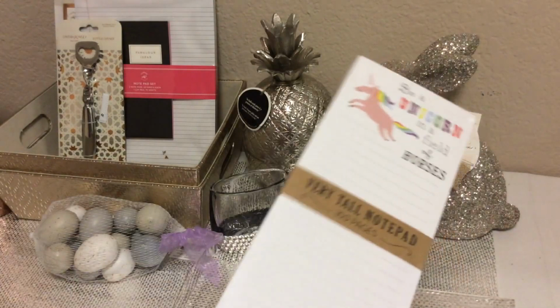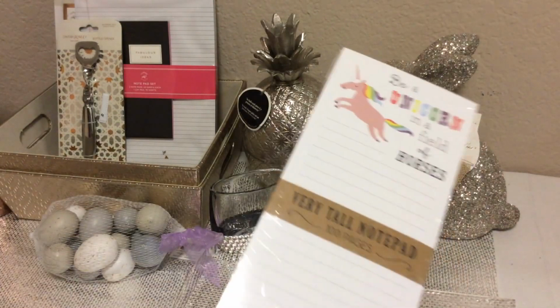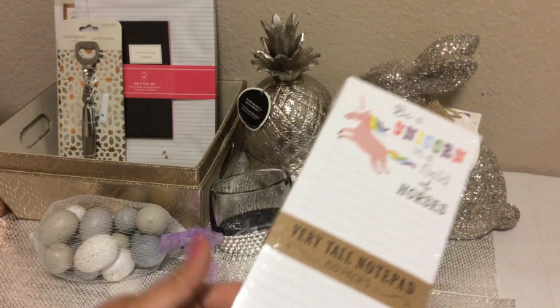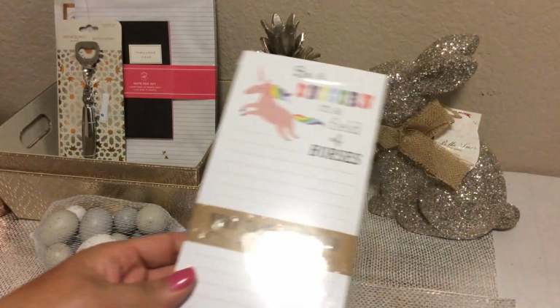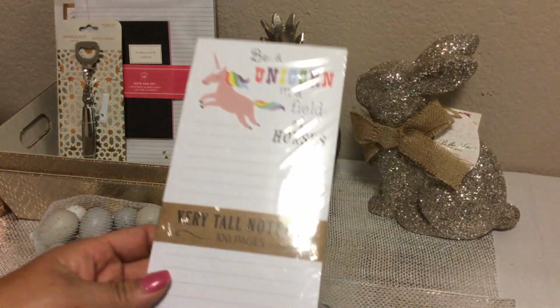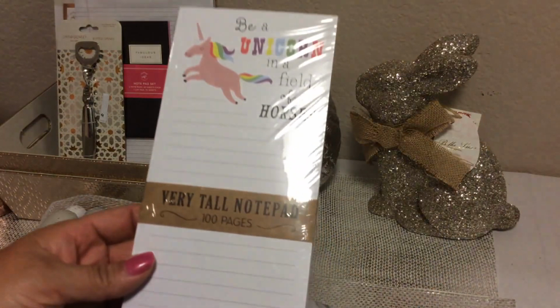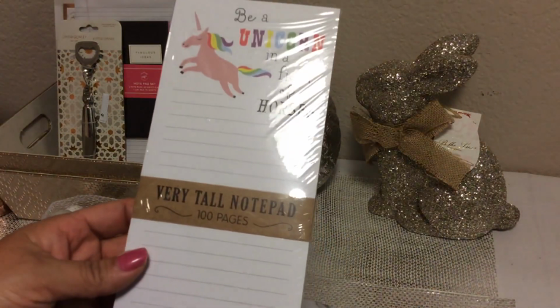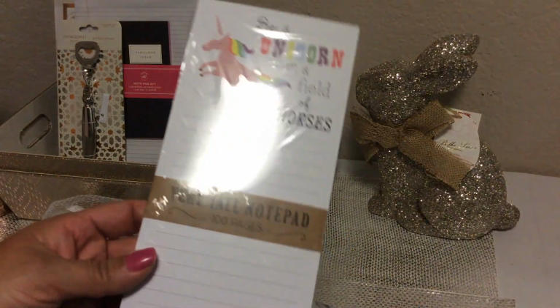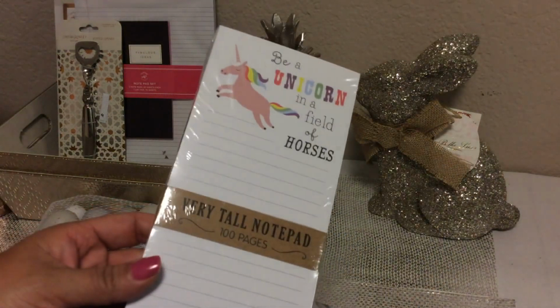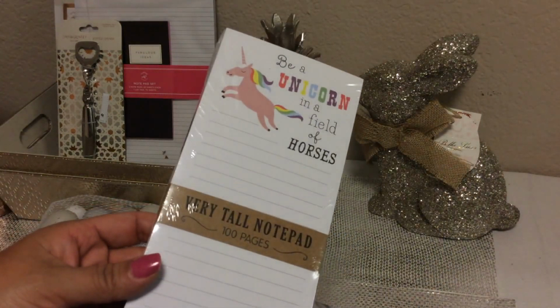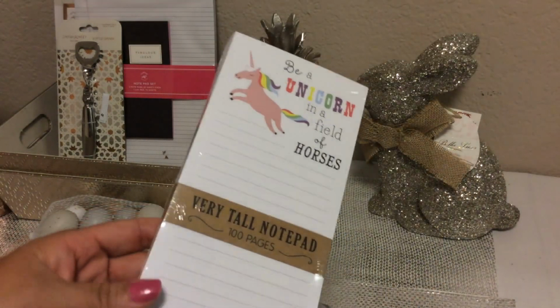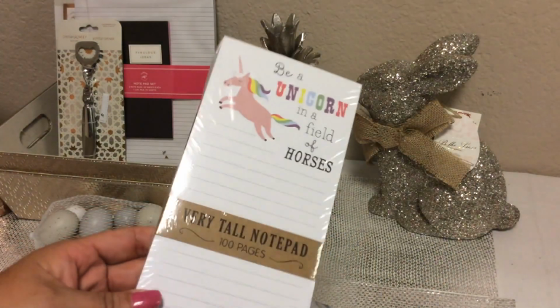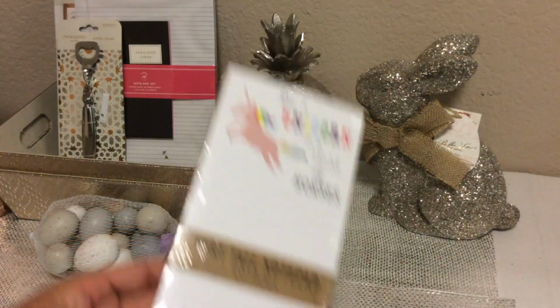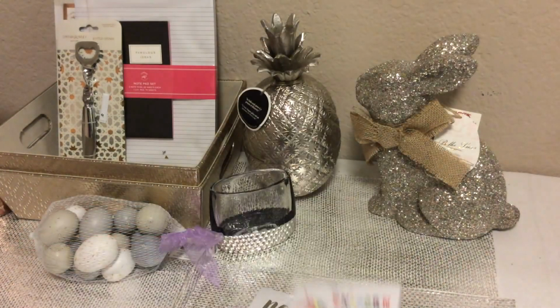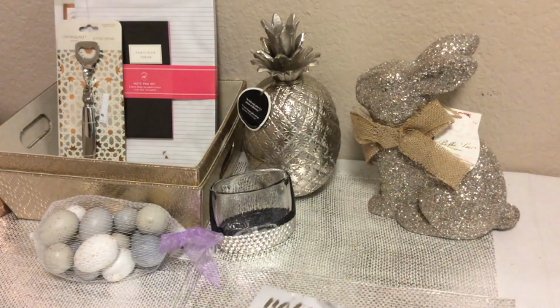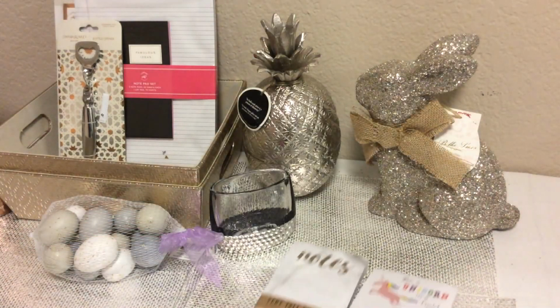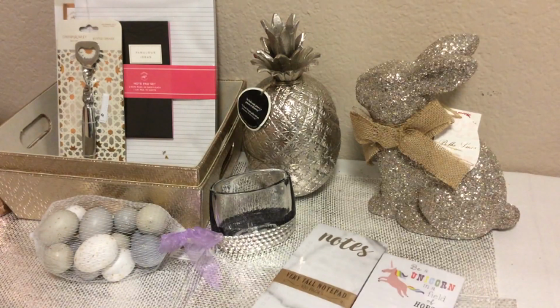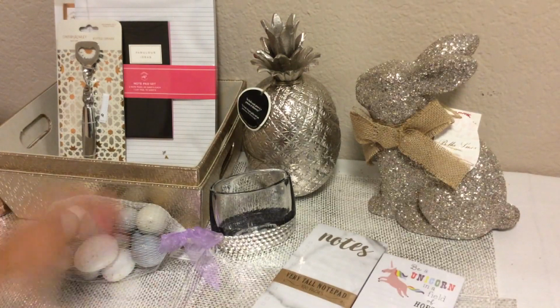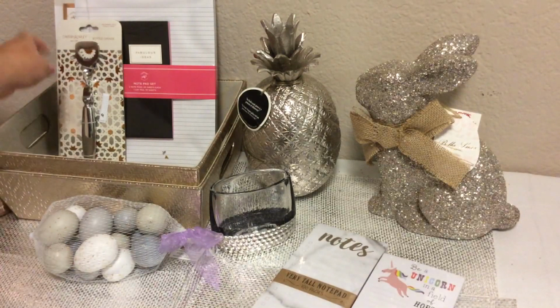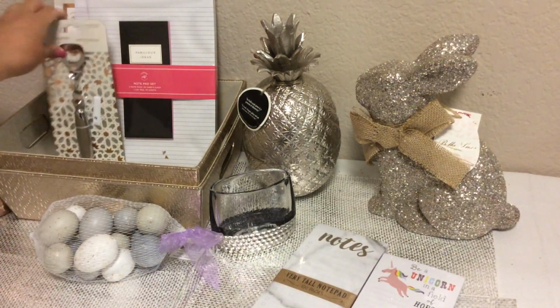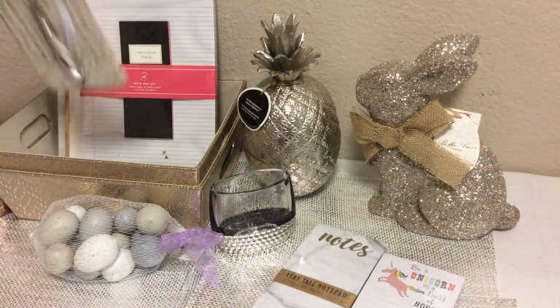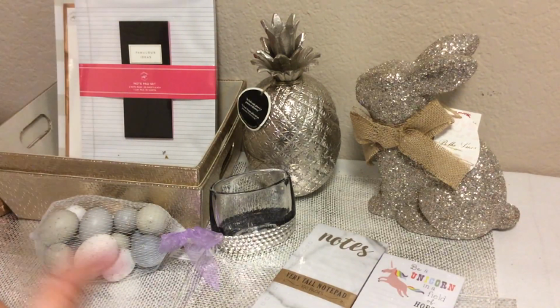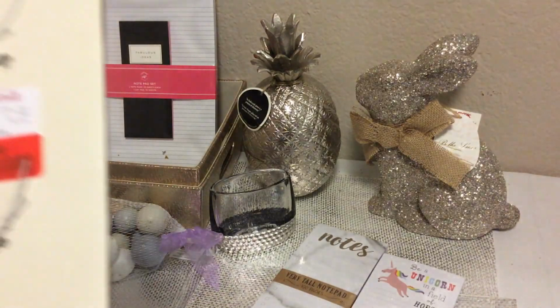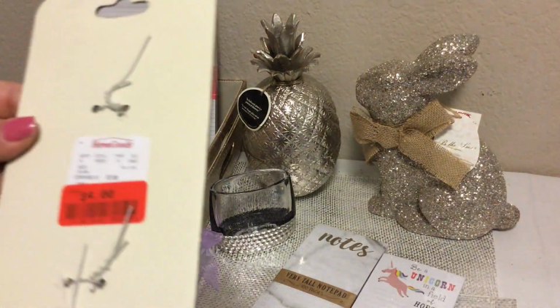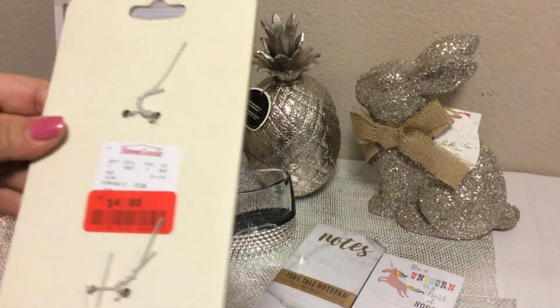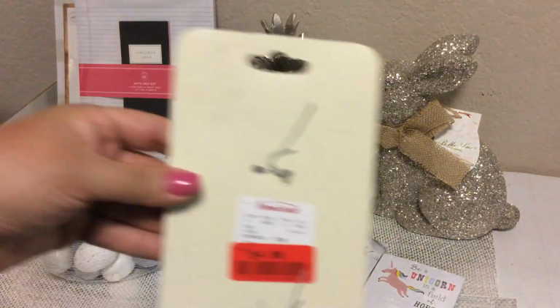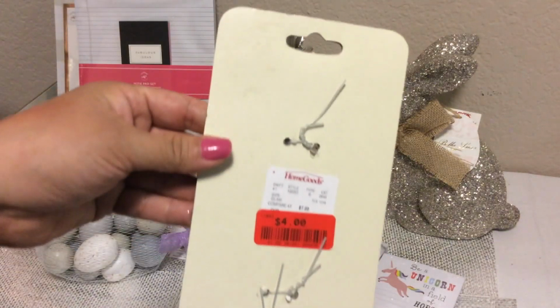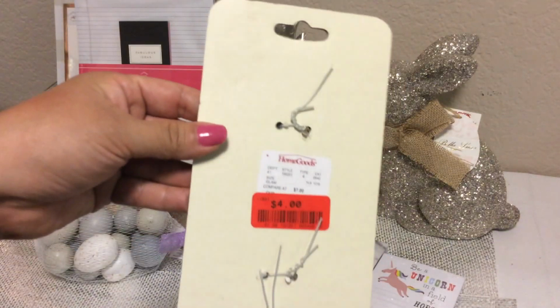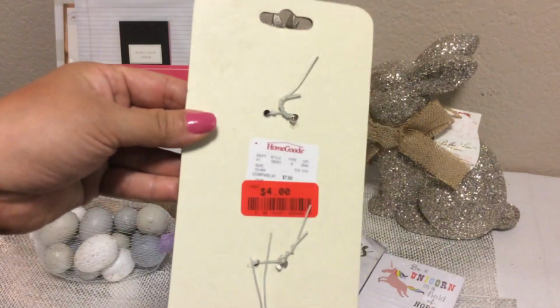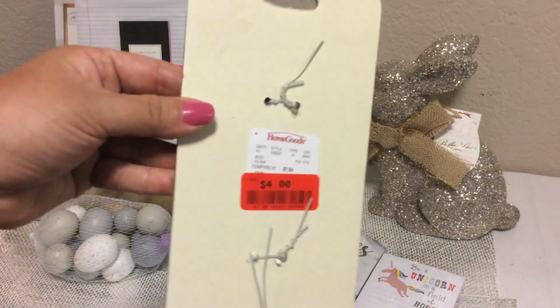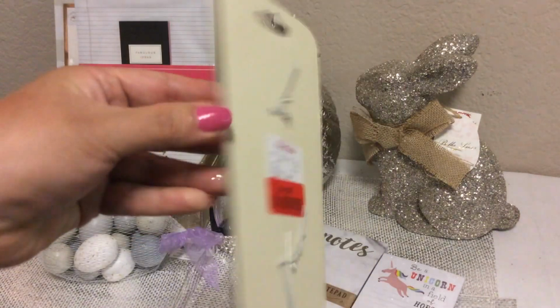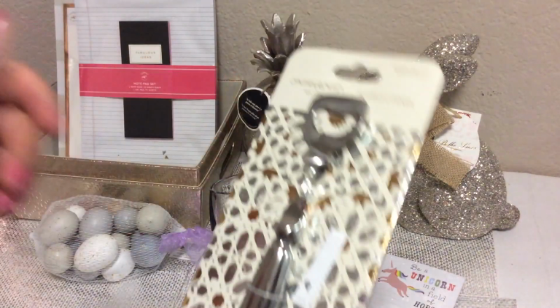This one says, "Be a Unicorn in a Field of Horses." Super cute. I grabbed that as well at Home Goods for $4.00 in the clearance section.